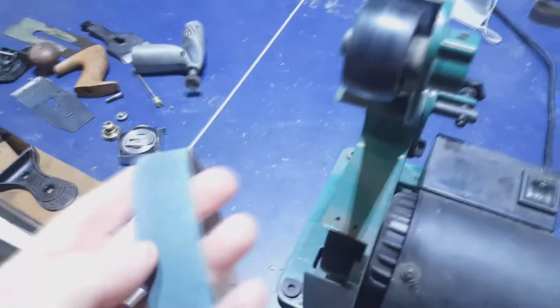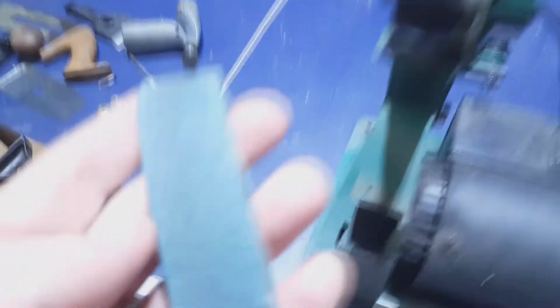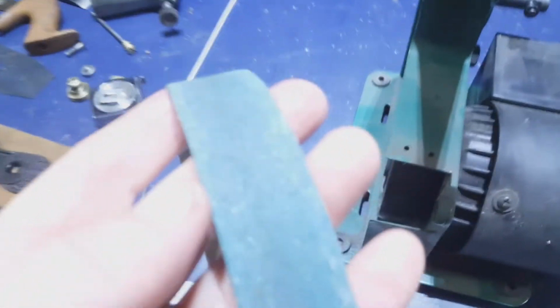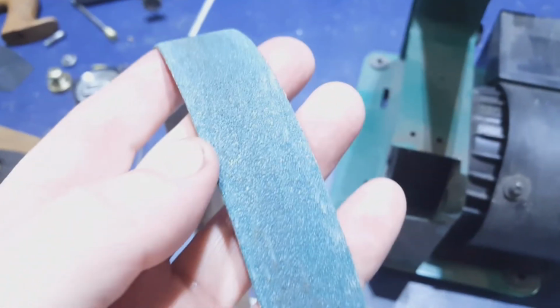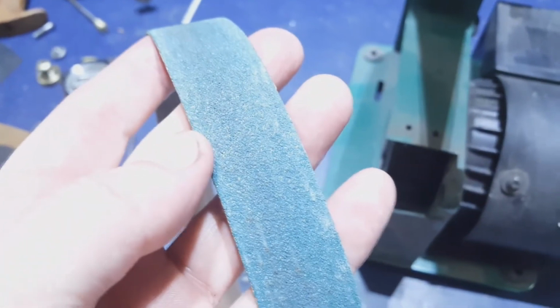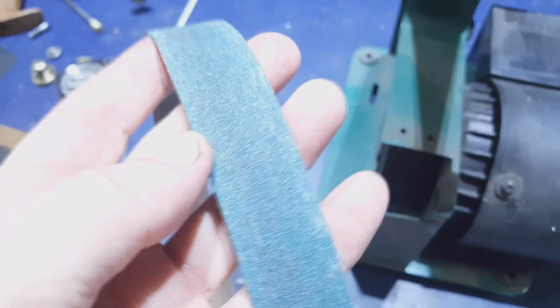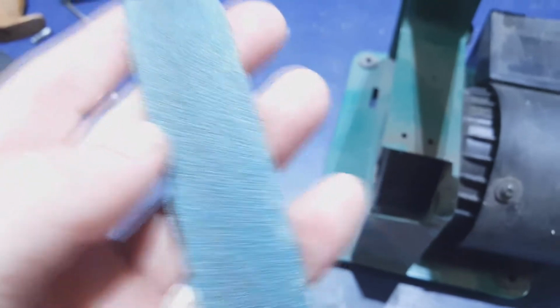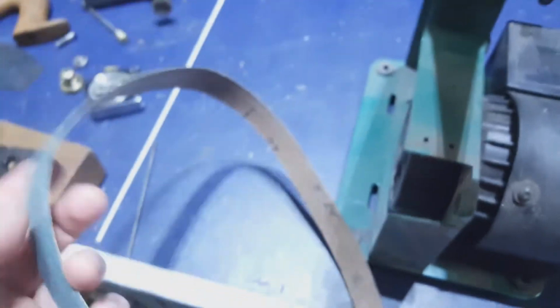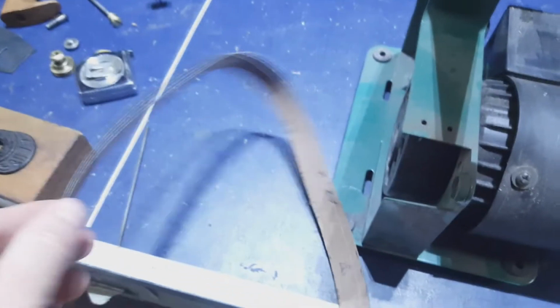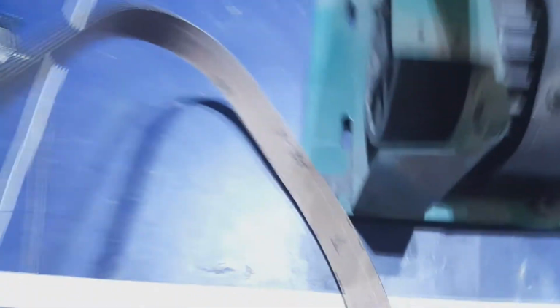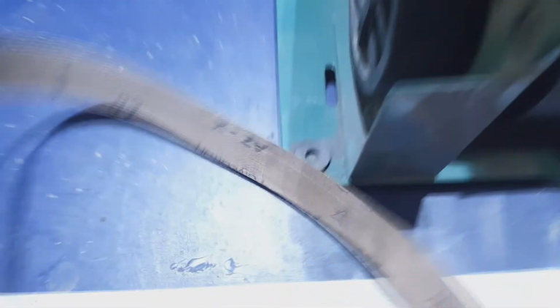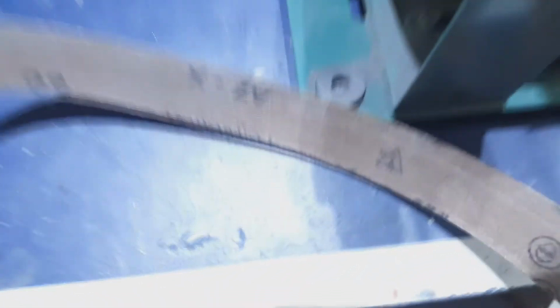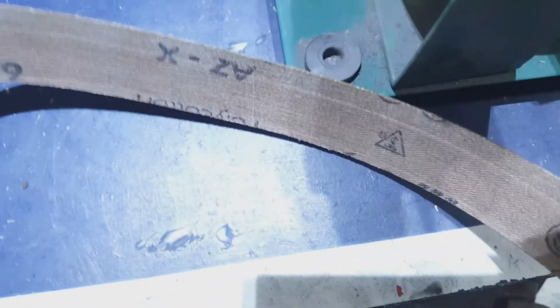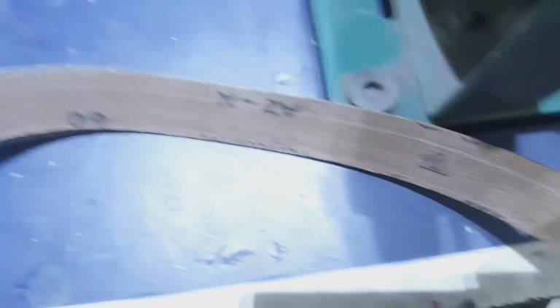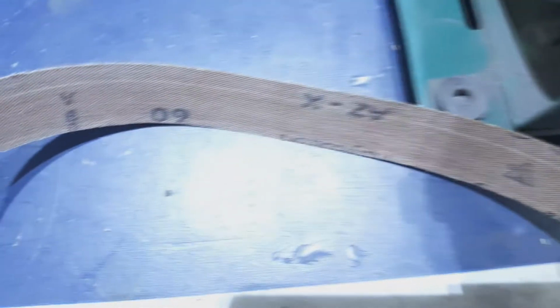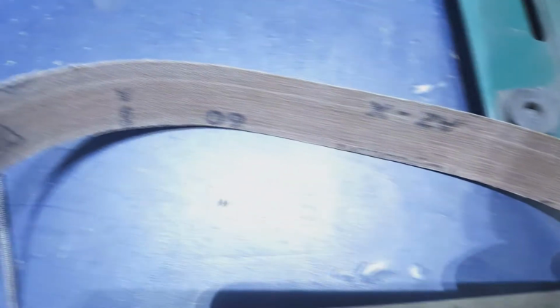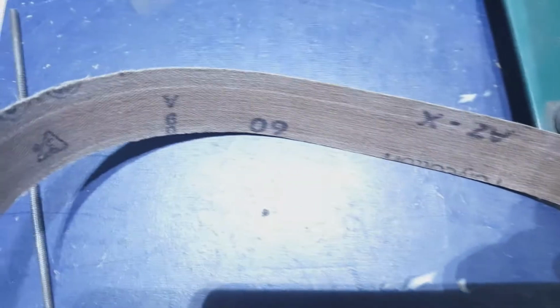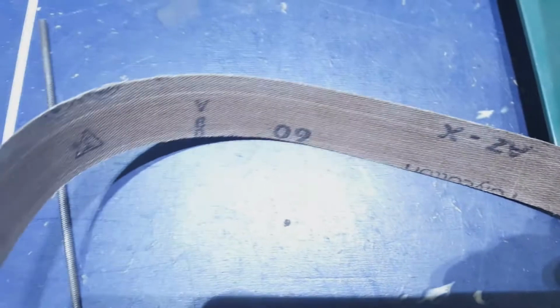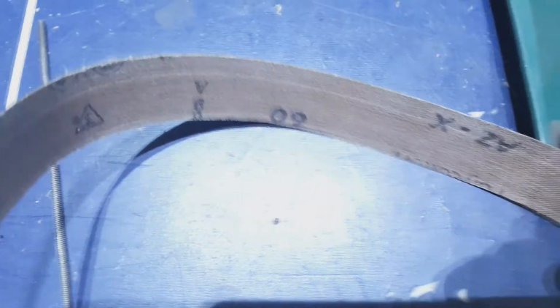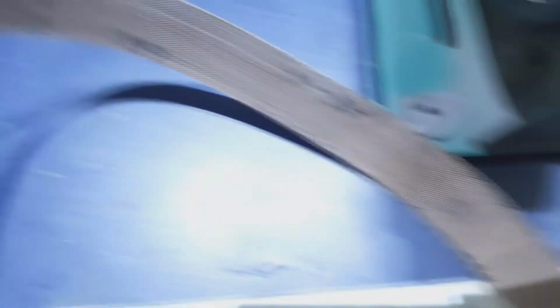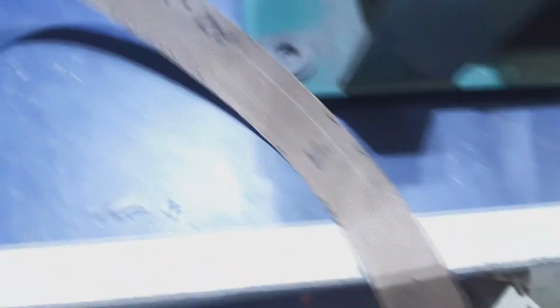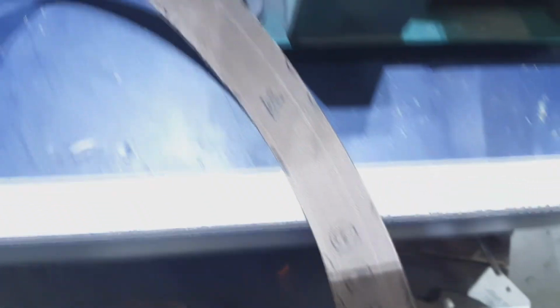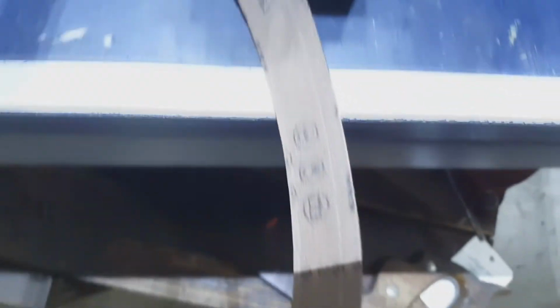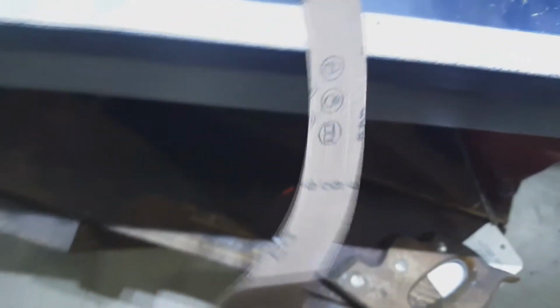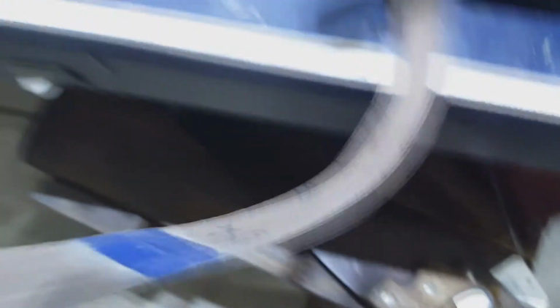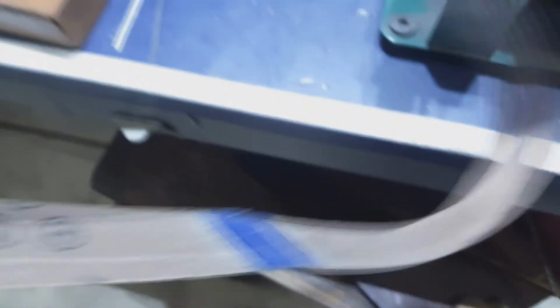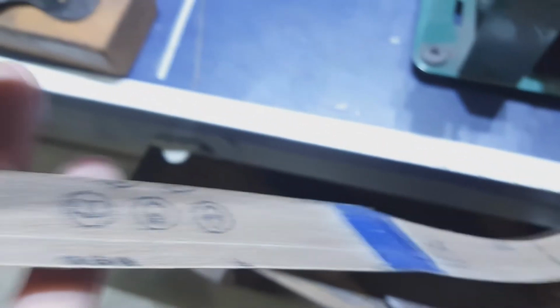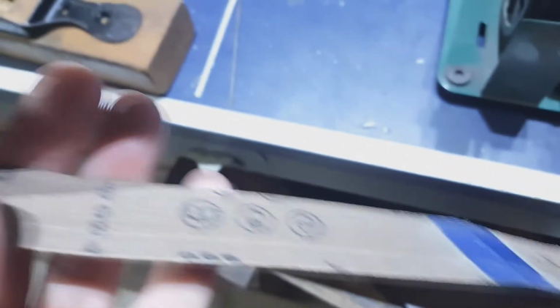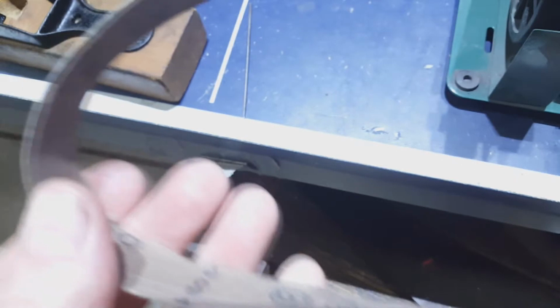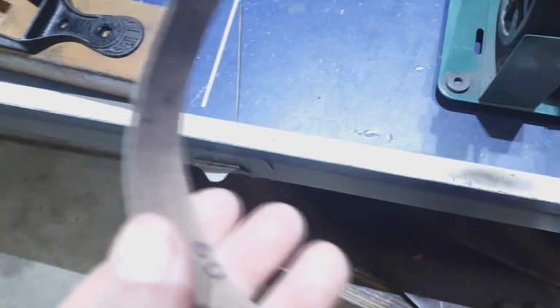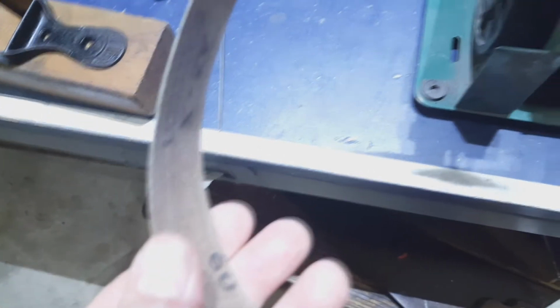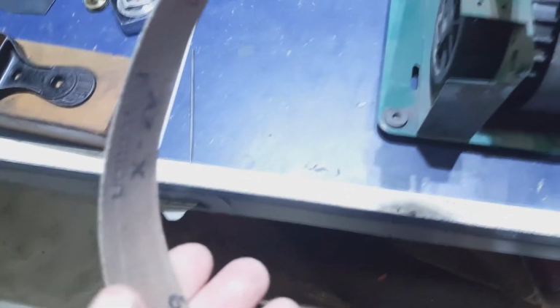Alright, here we go. I'm going to use this 60-grit belt for reprofiling the edge of that knife. Hopefully this will do the trick — we shall see.